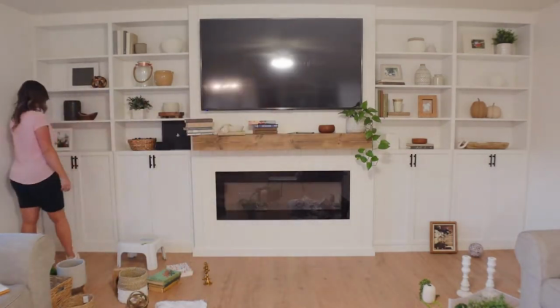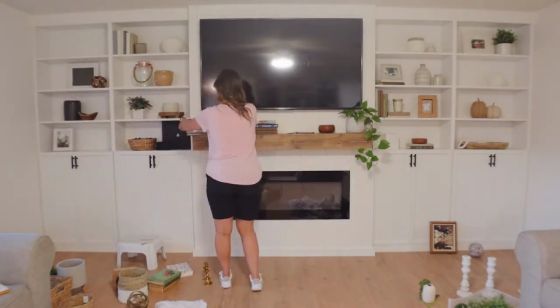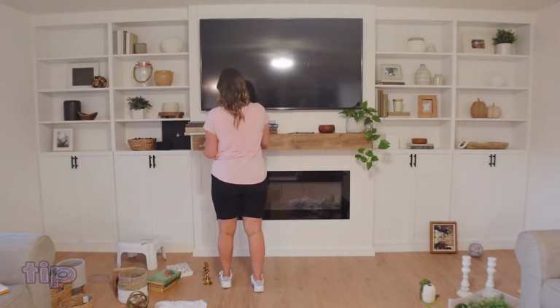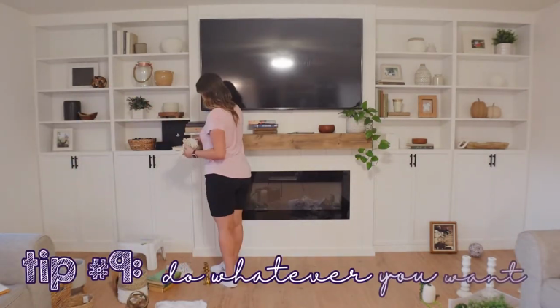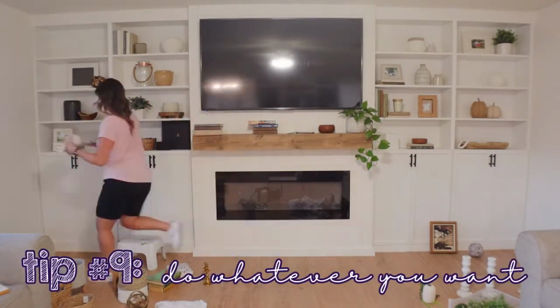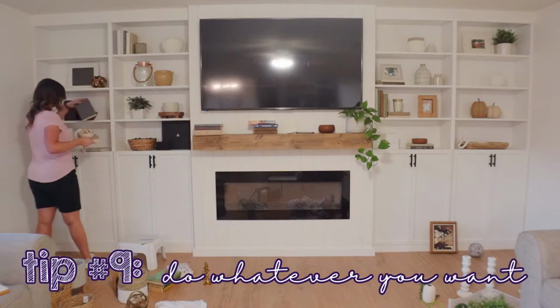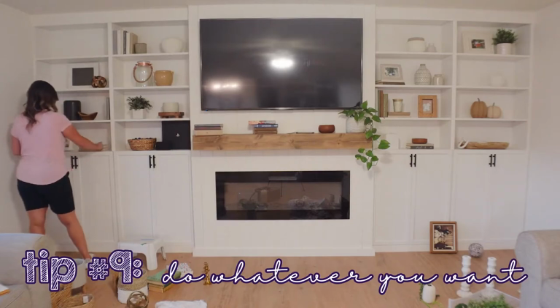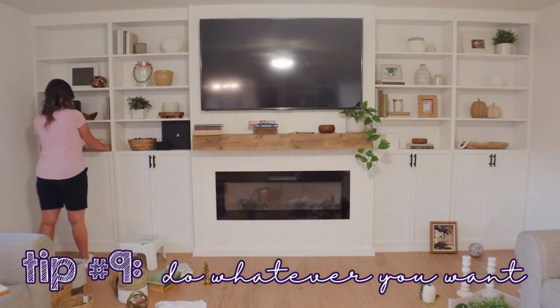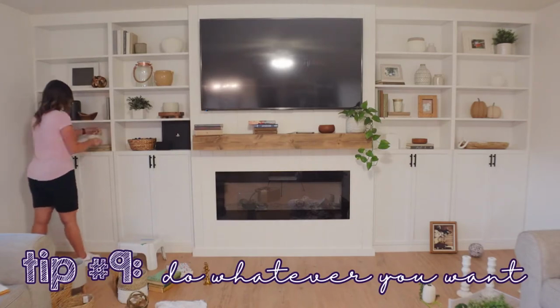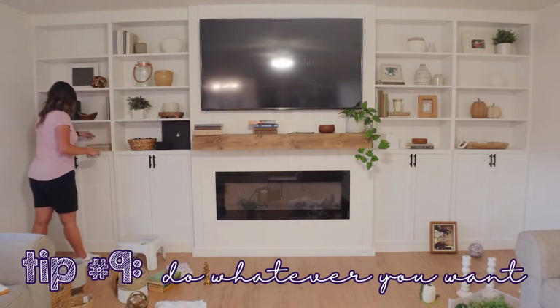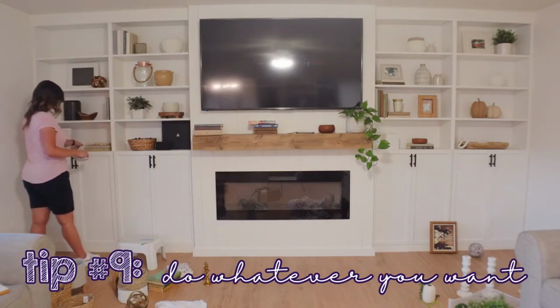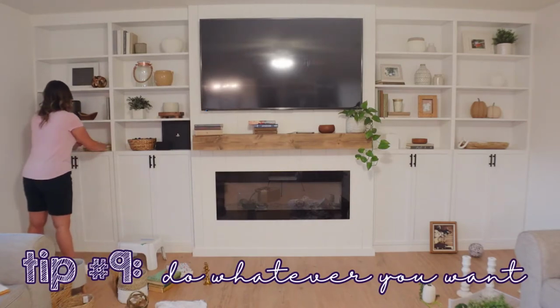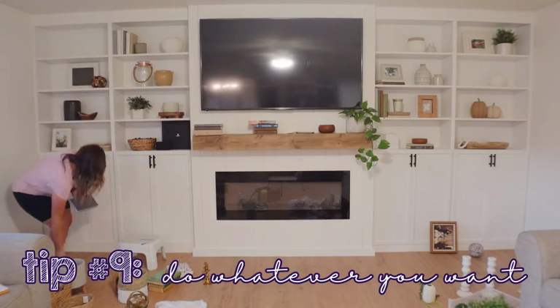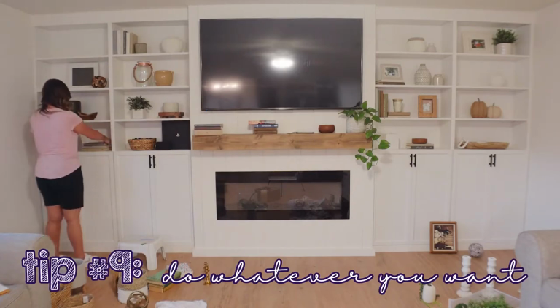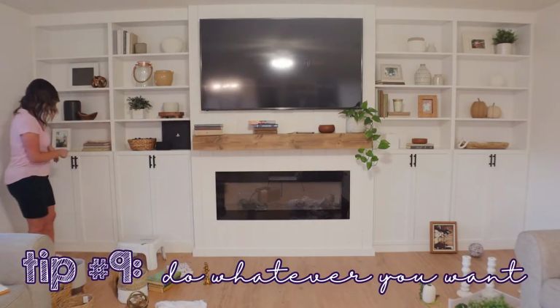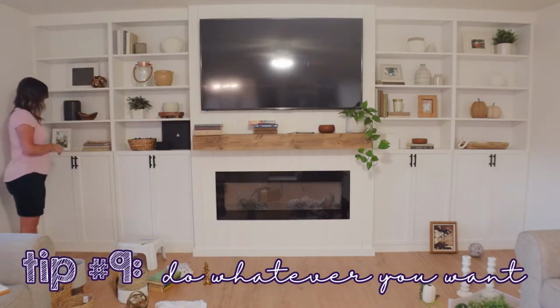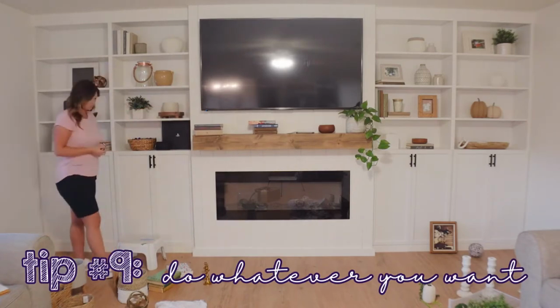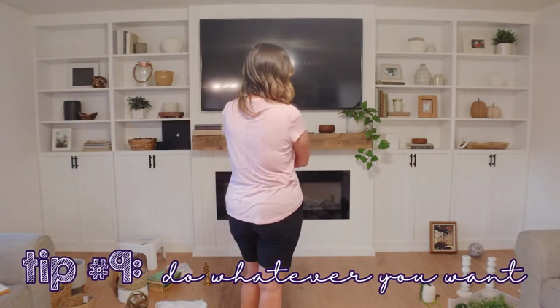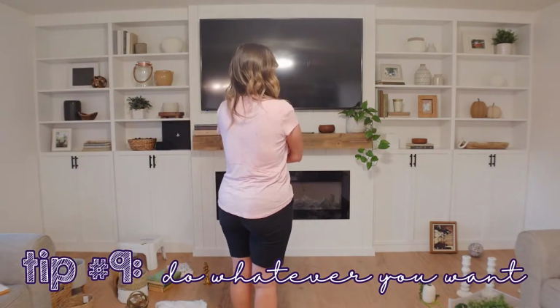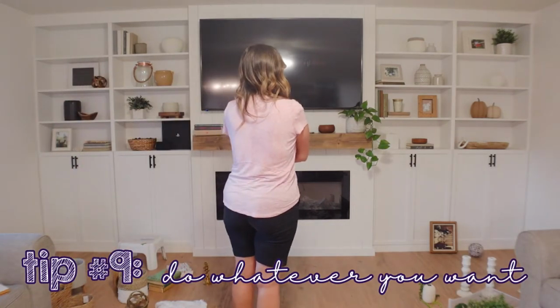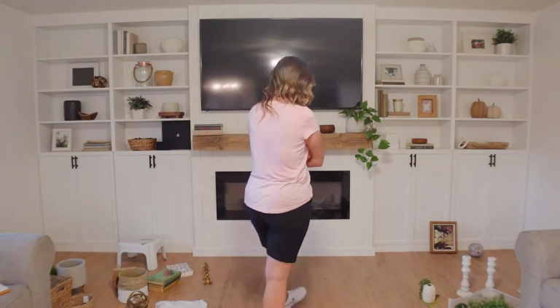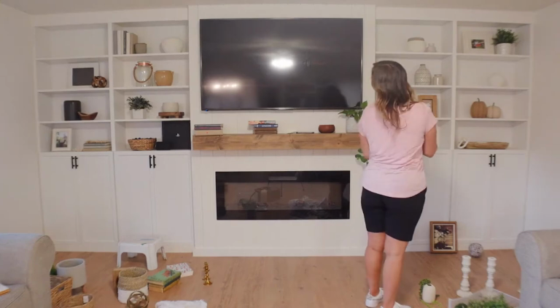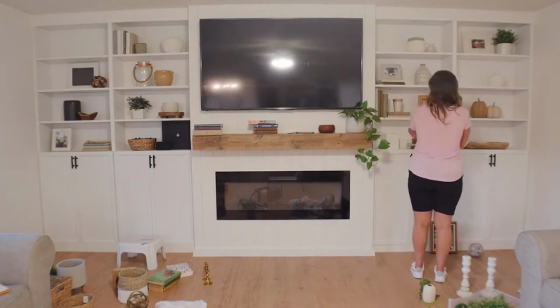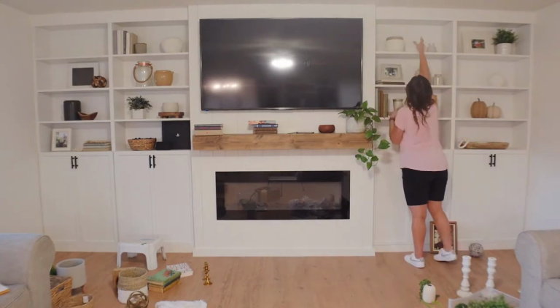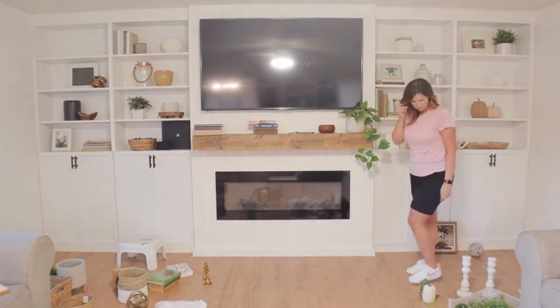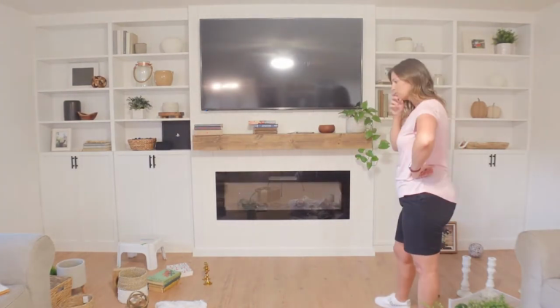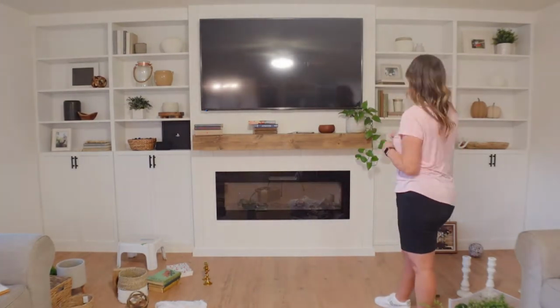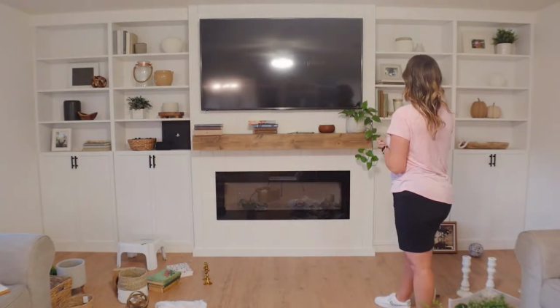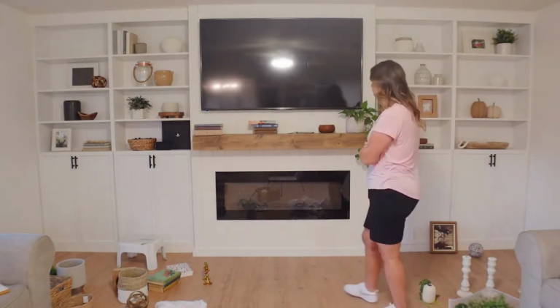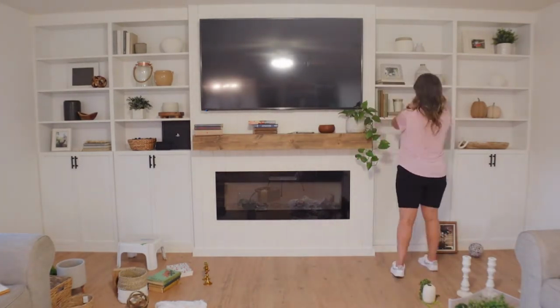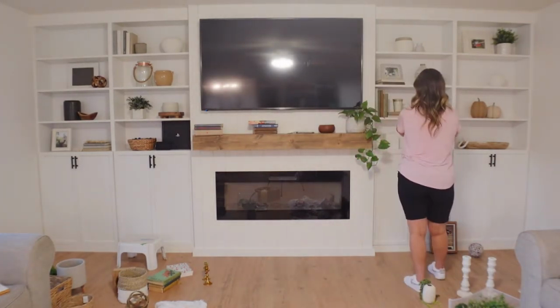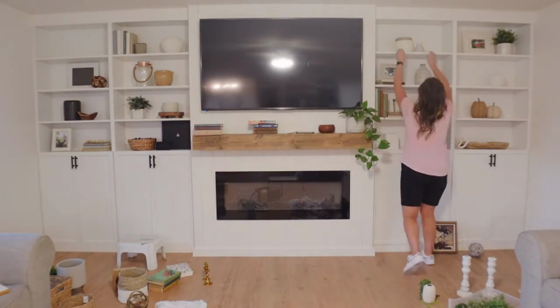The last tip I have is to do whatever you want. Our homes should bring us joy, so if you like the way something looks, that's really all that matters.